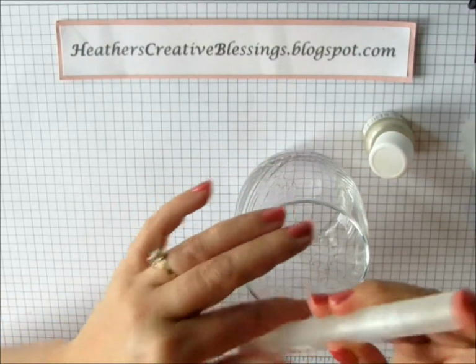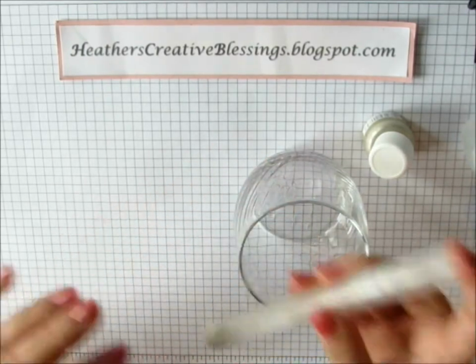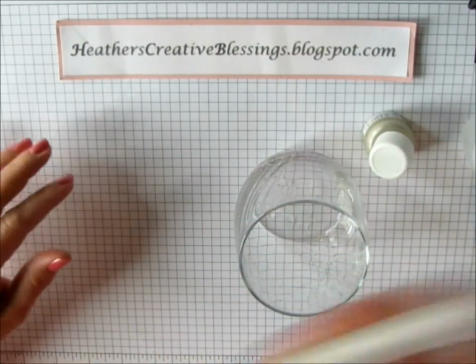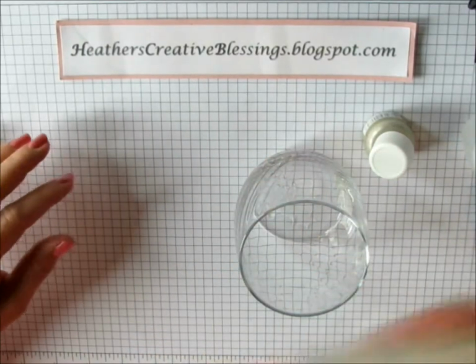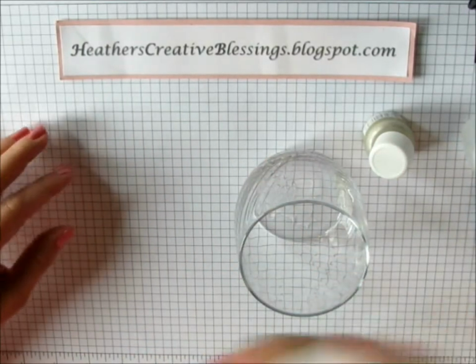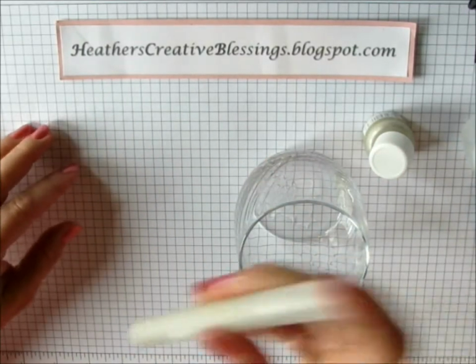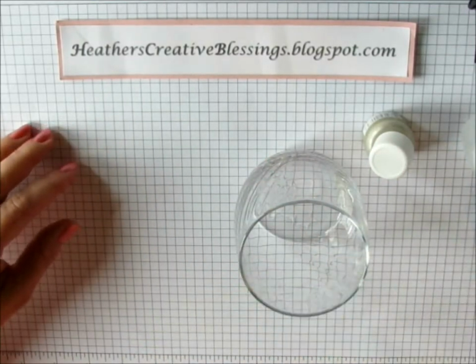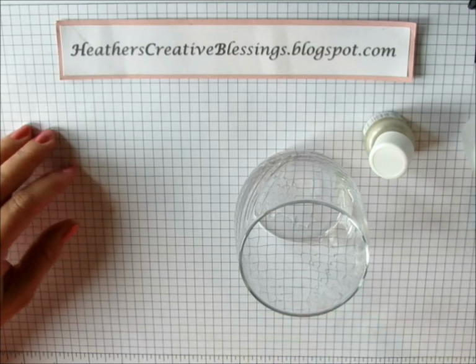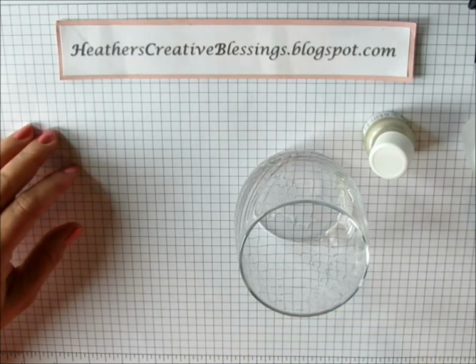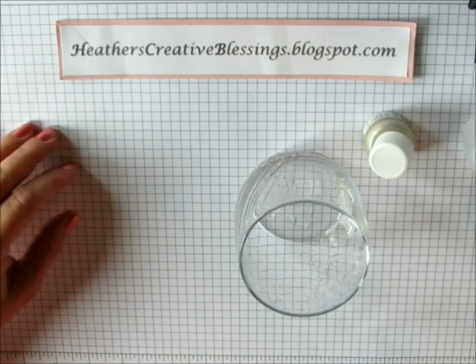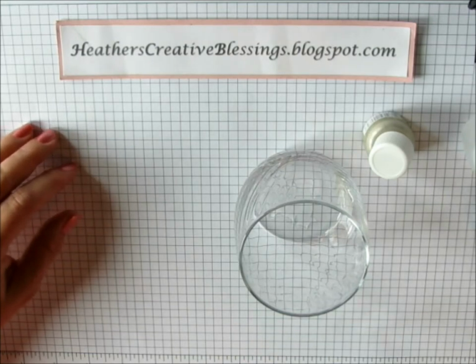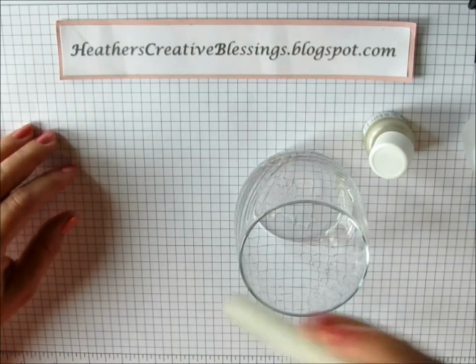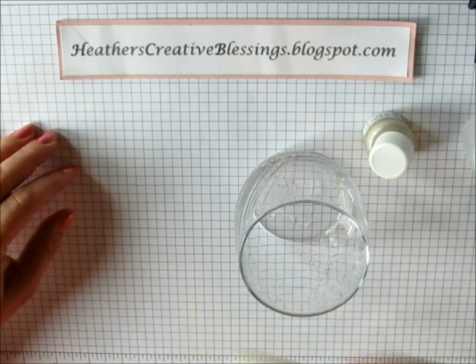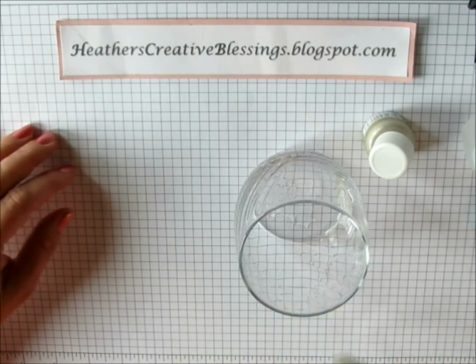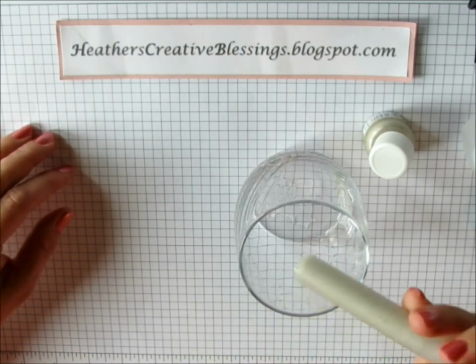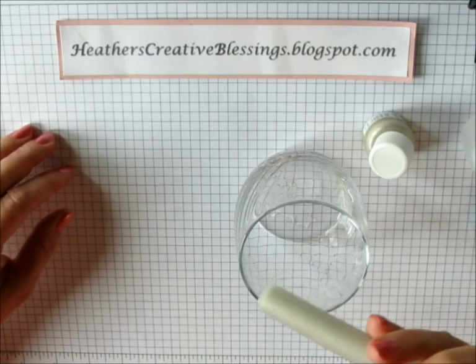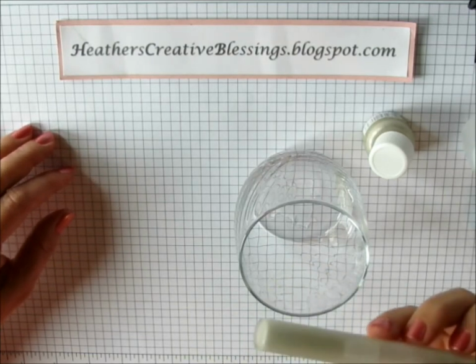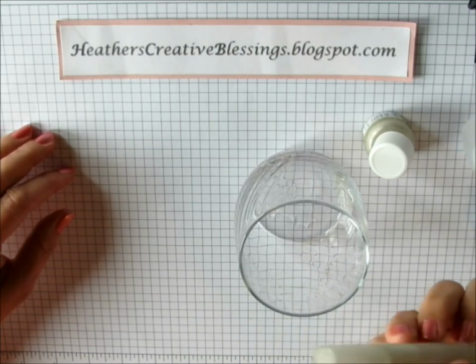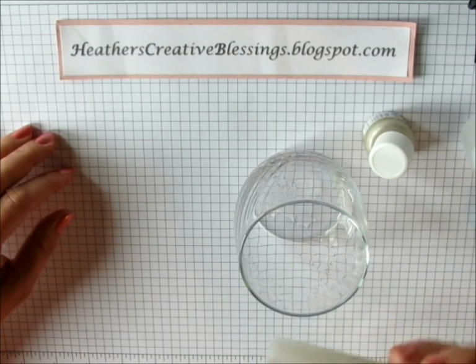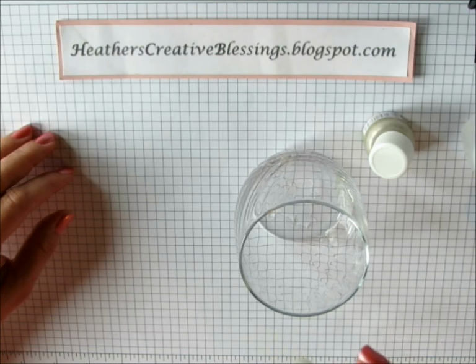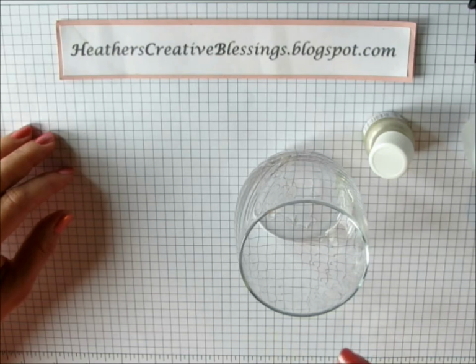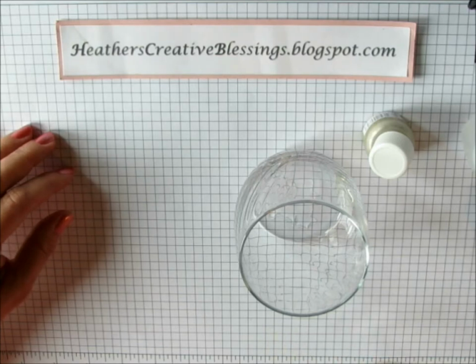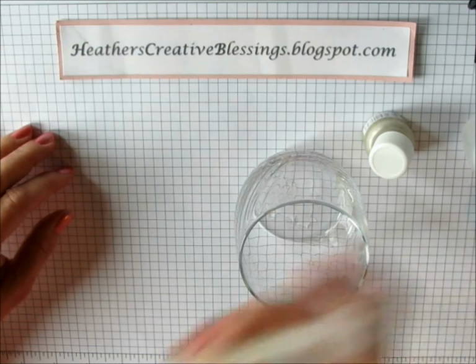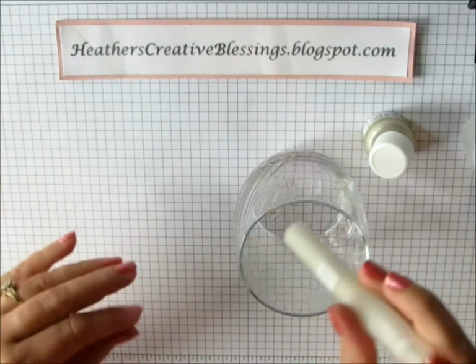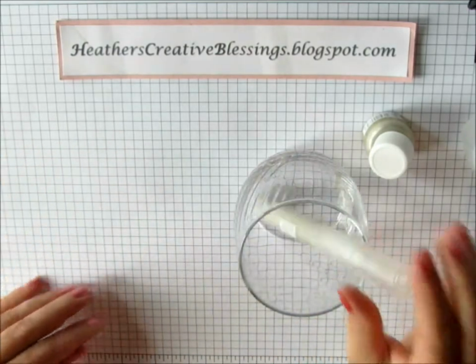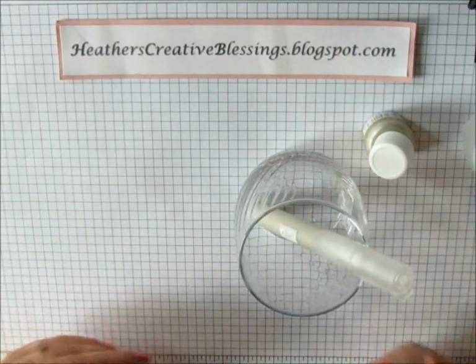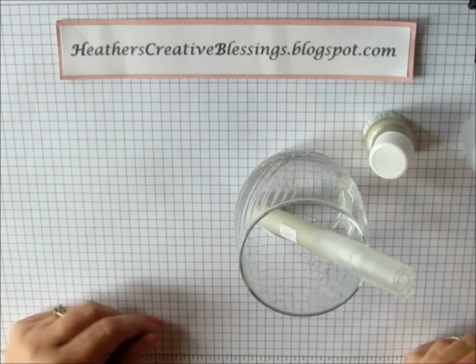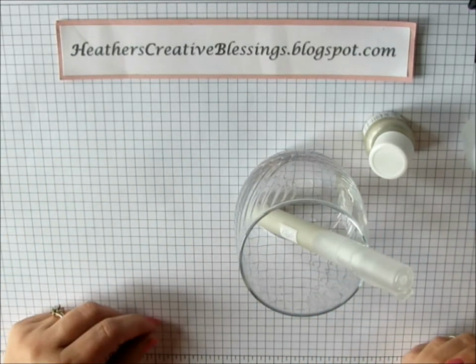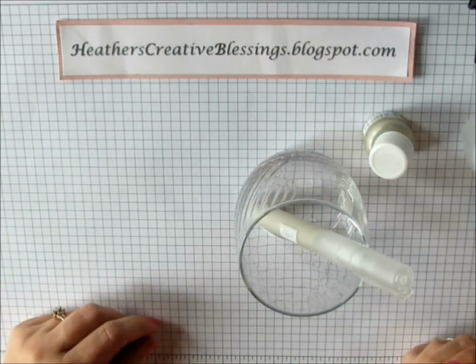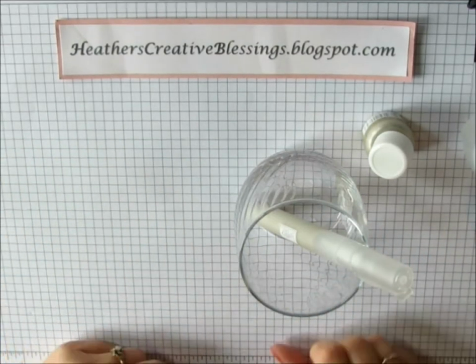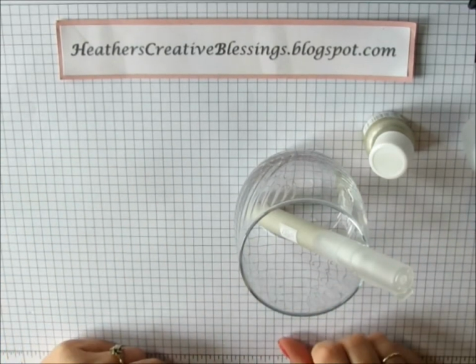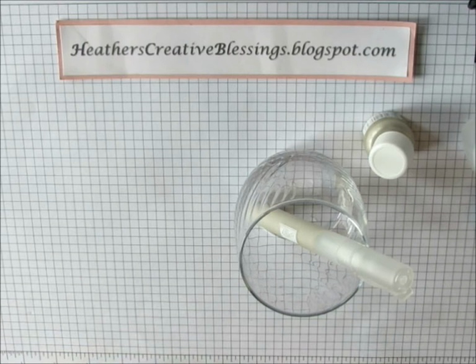Make sure your cap's on and shake it up real well. Now you're ready to spray it on any project that you have.